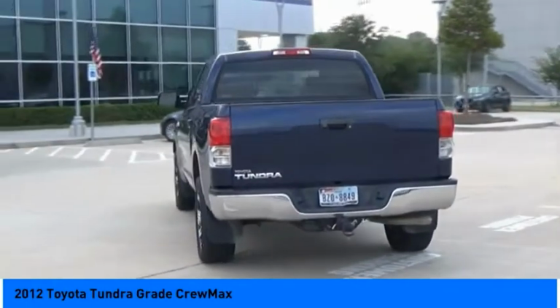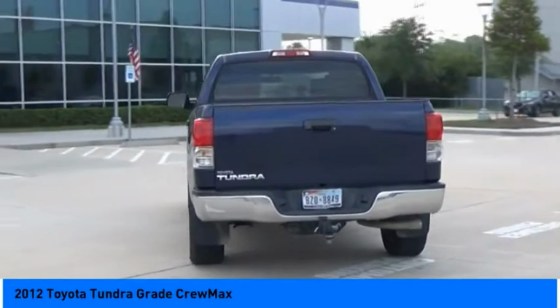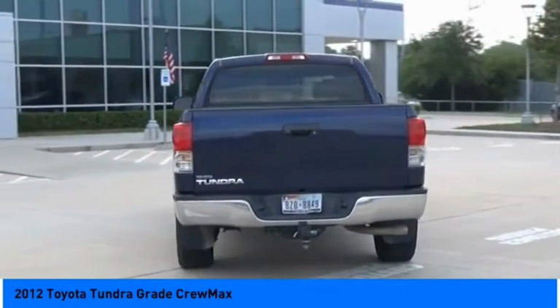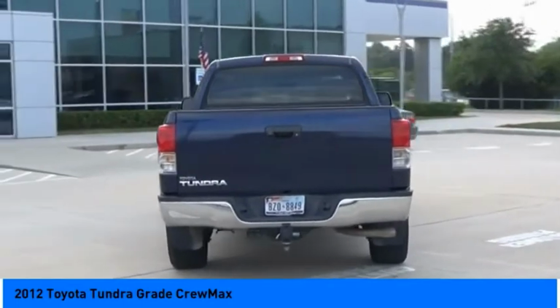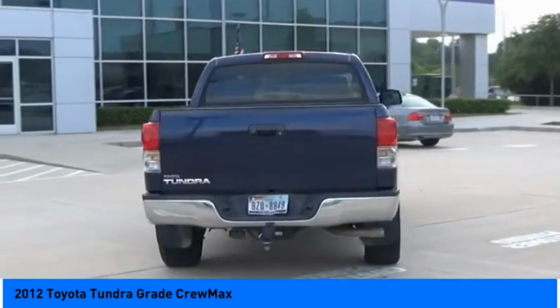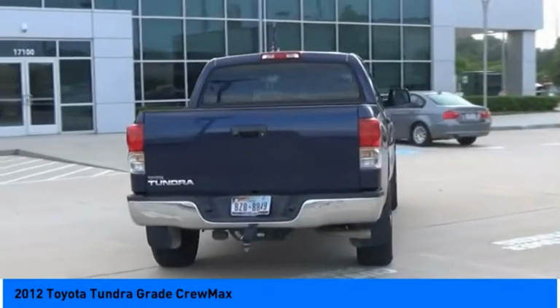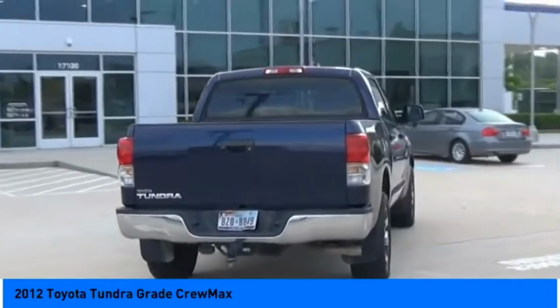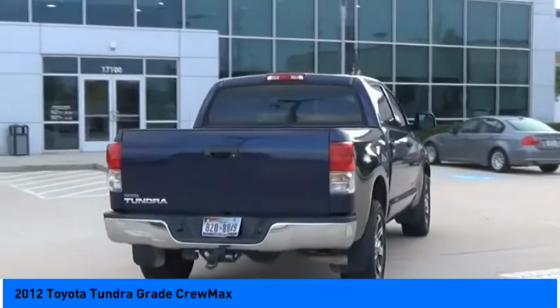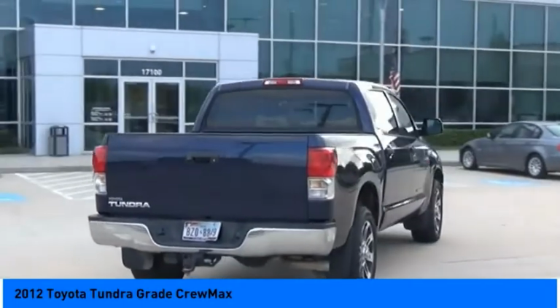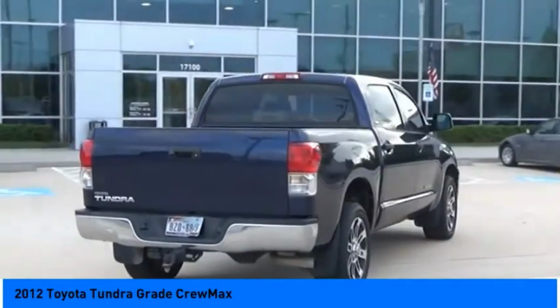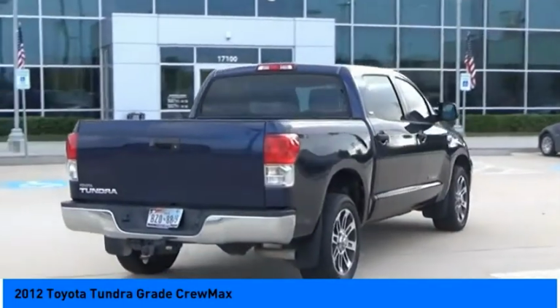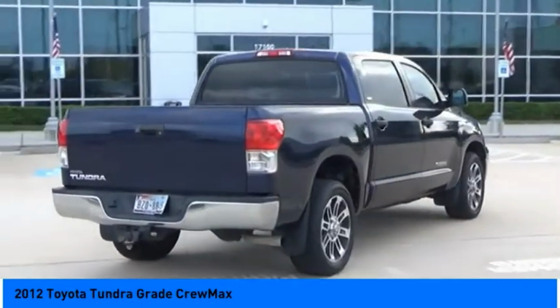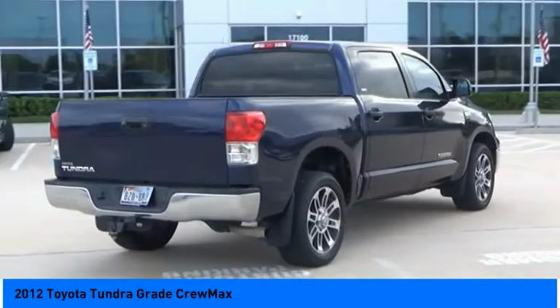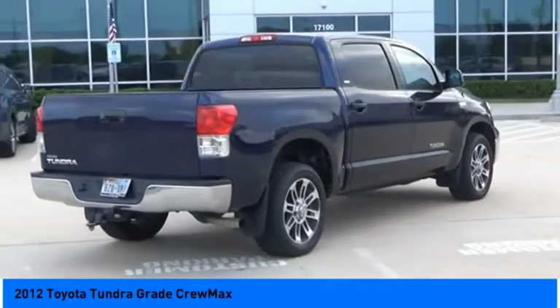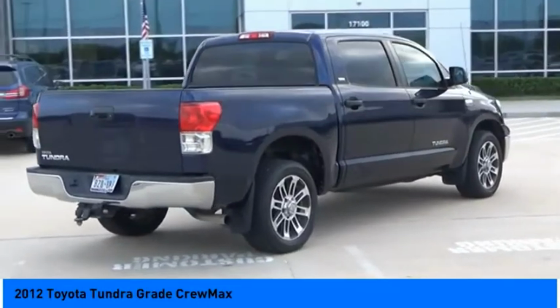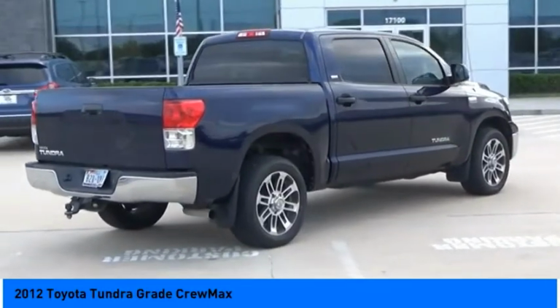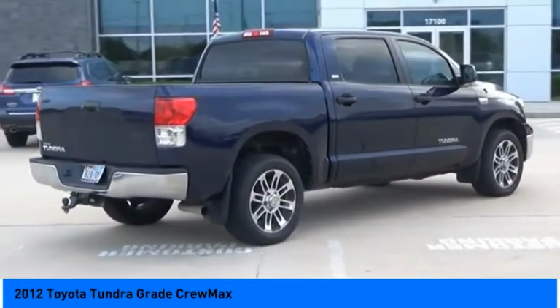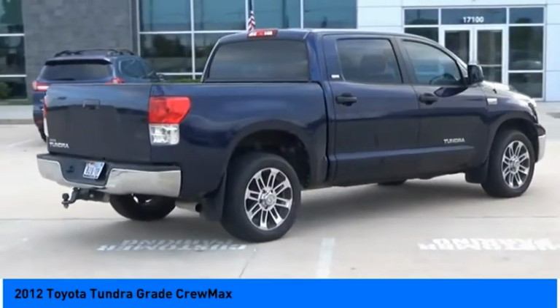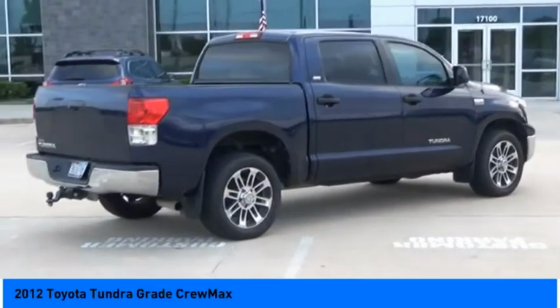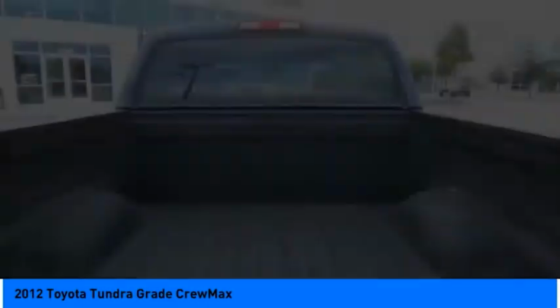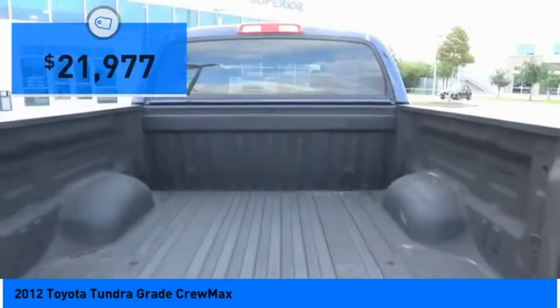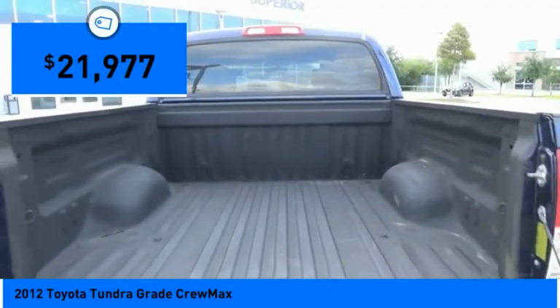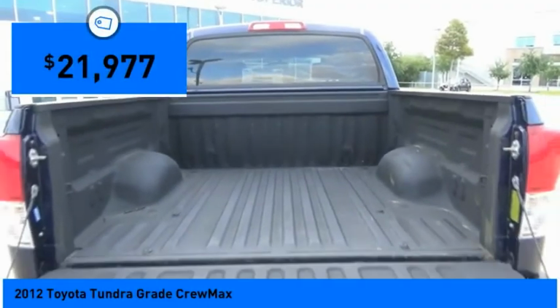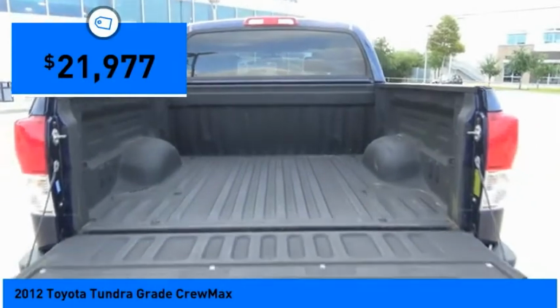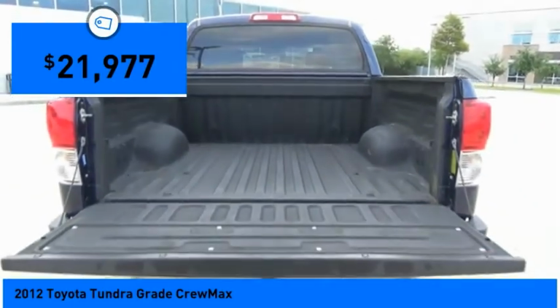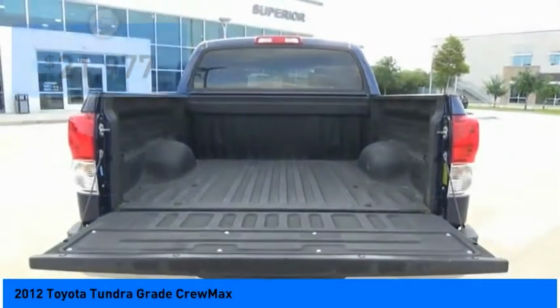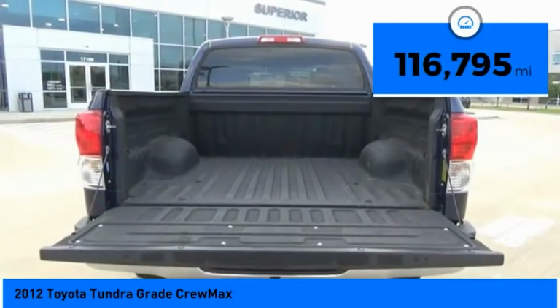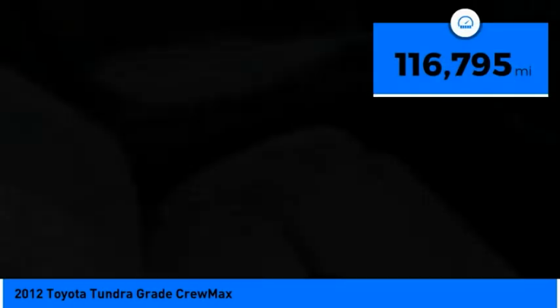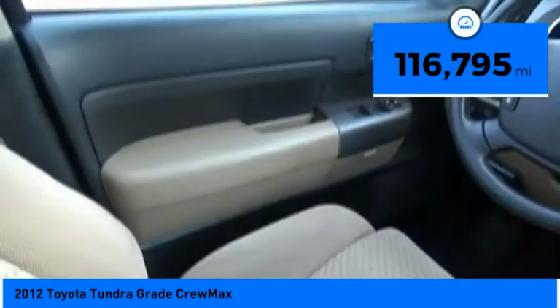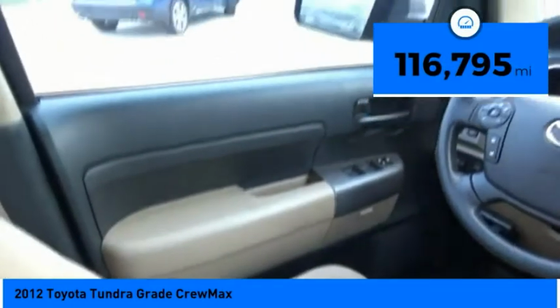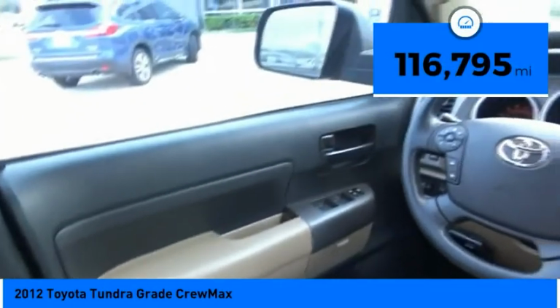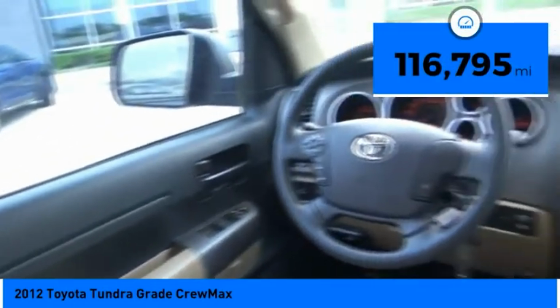With a towing capacity of up to 10,000 plus pounds and a payload capacity of over 2,000 pounds, the Tundra is the perfect mix of power and efficiency and is priced below $25,000. This vehicle has less than 120,000 miles.